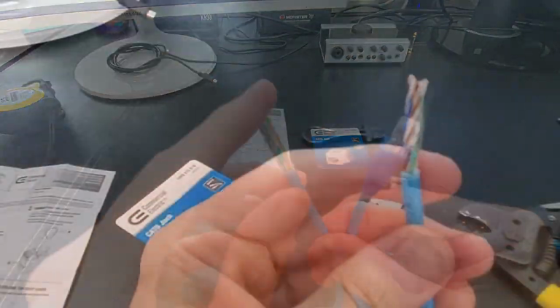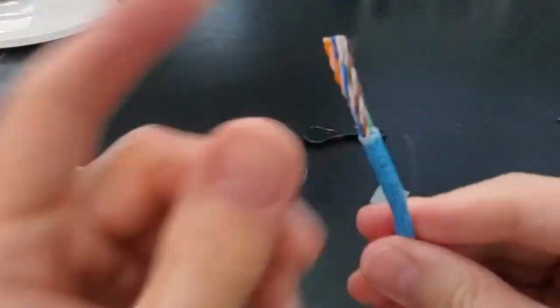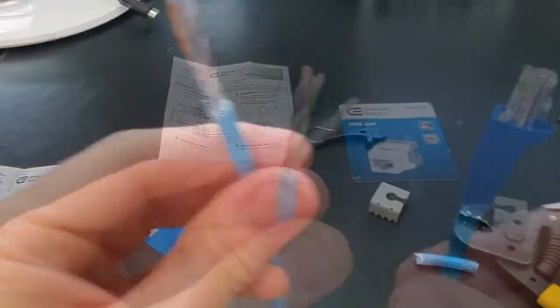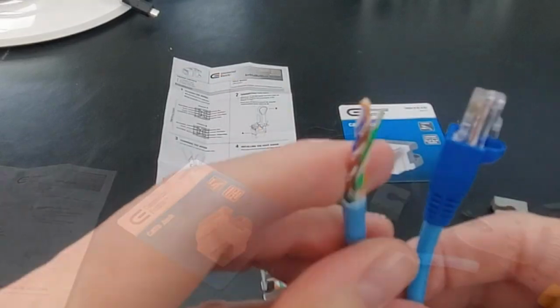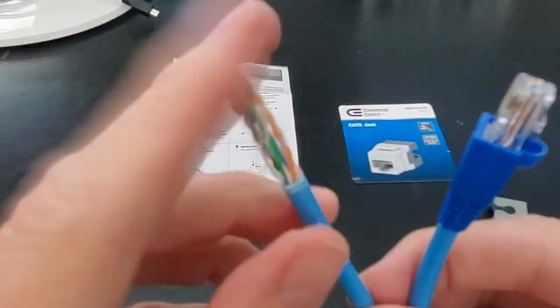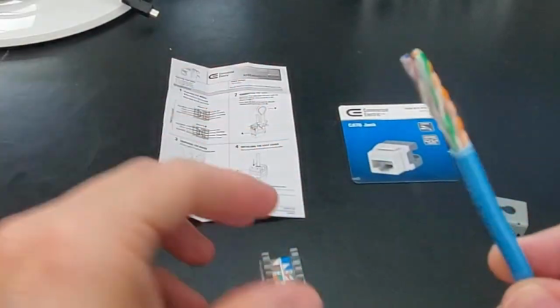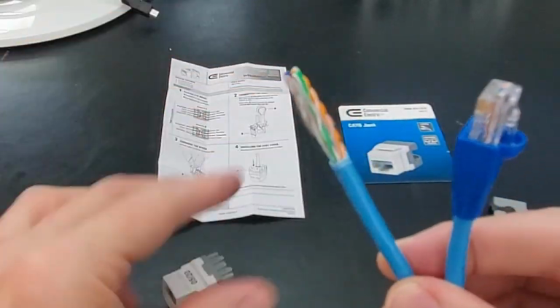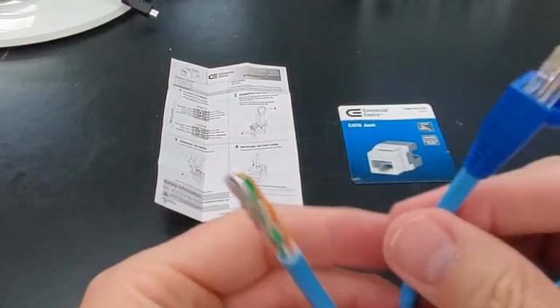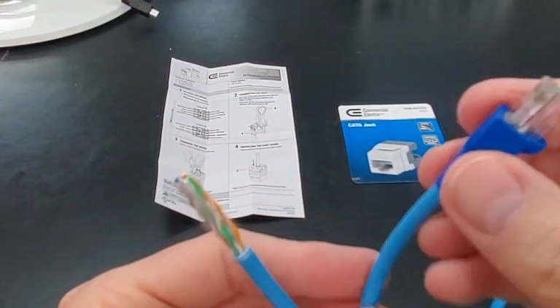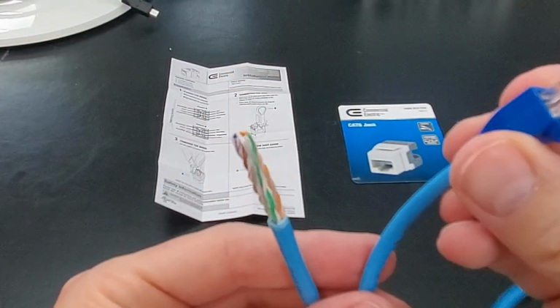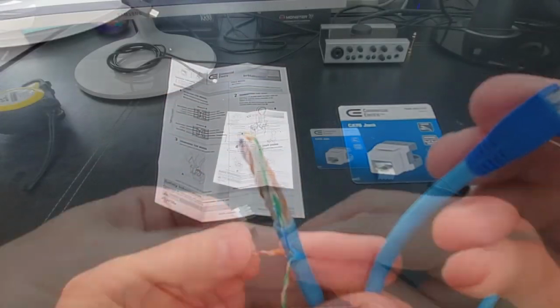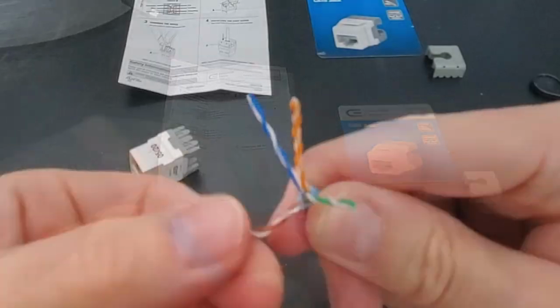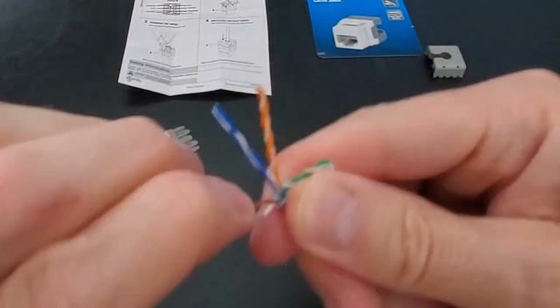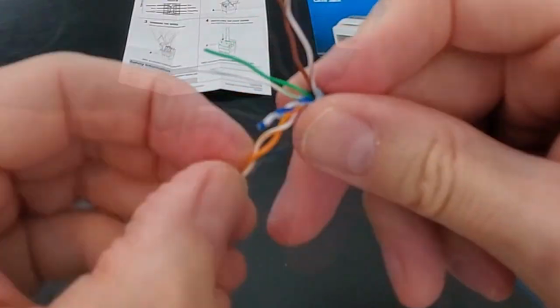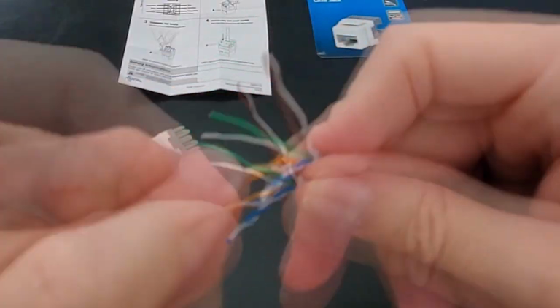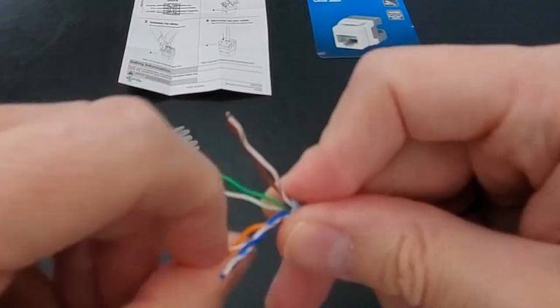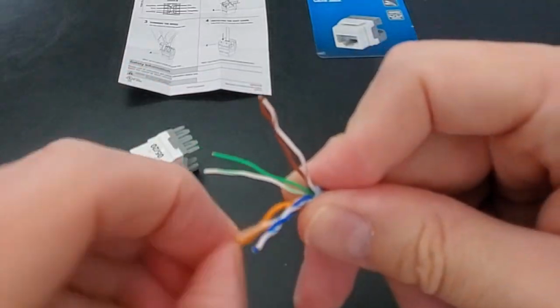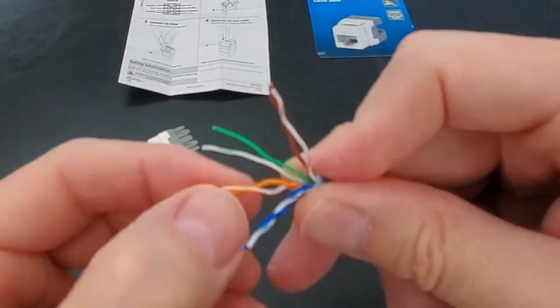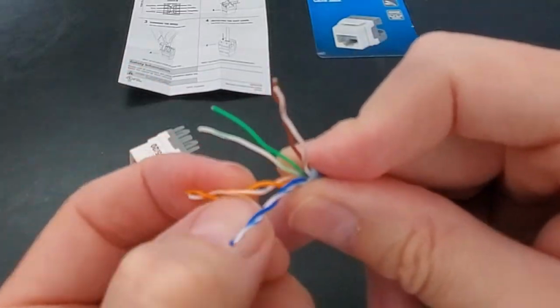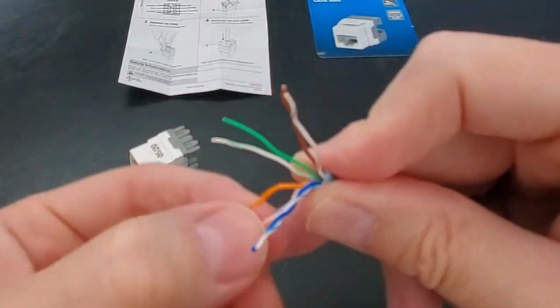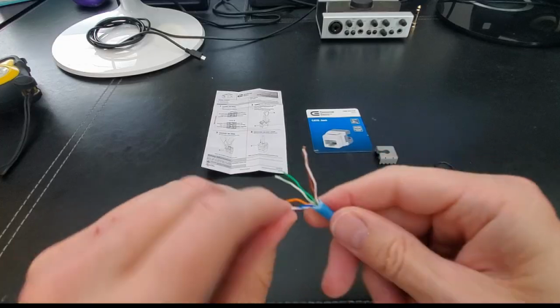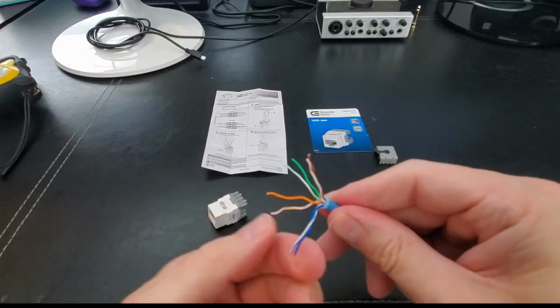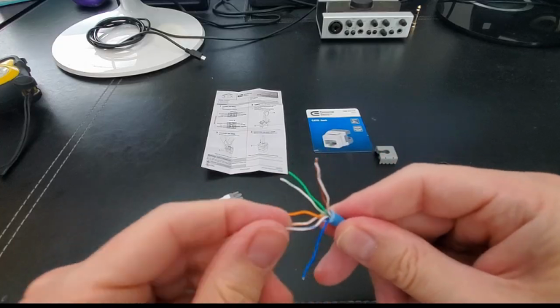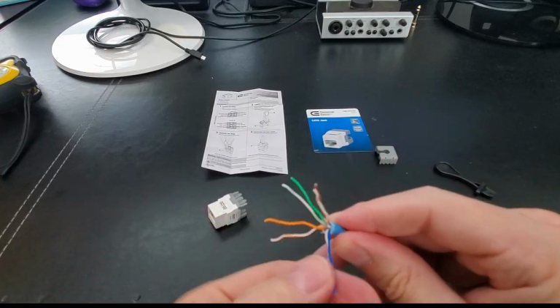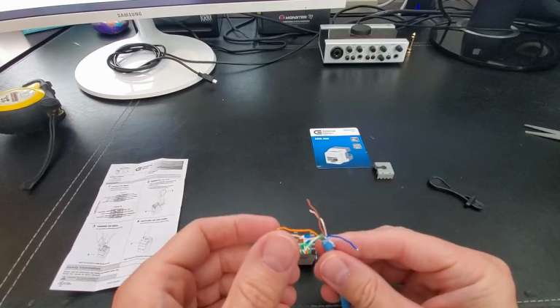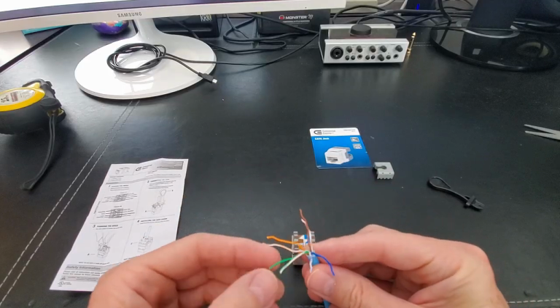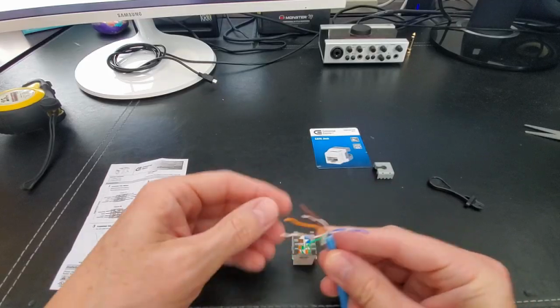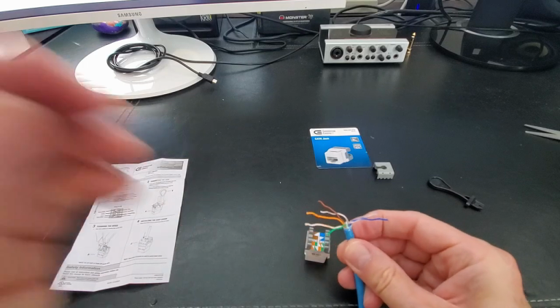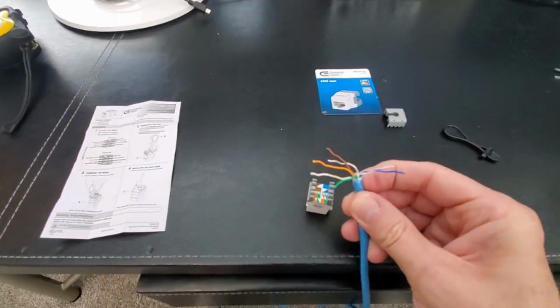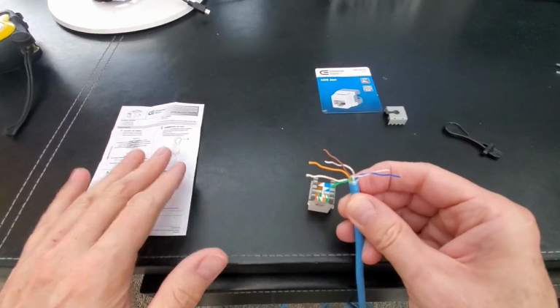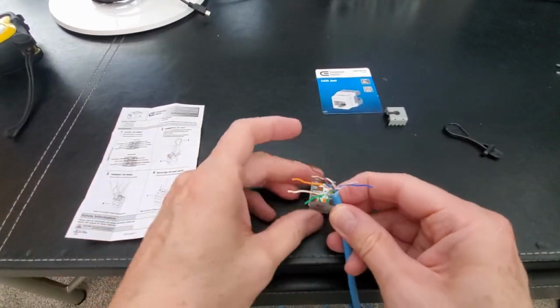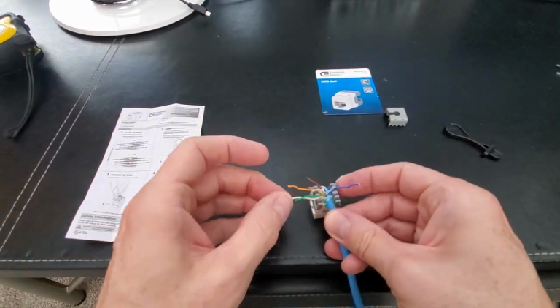This end connects to the CAT-6 wall jack. Next, unravel all the wires. After you unravel all the wires, it's time to place the wires into the wall jack slots.